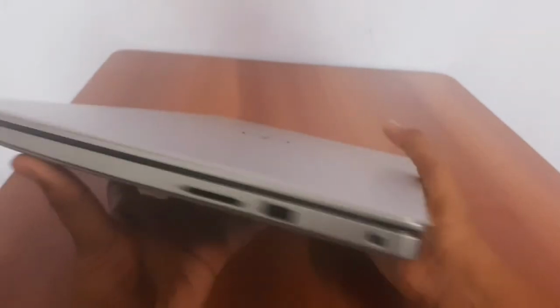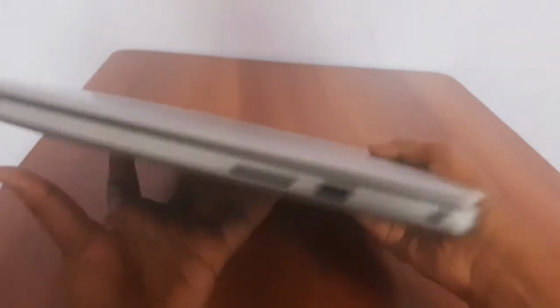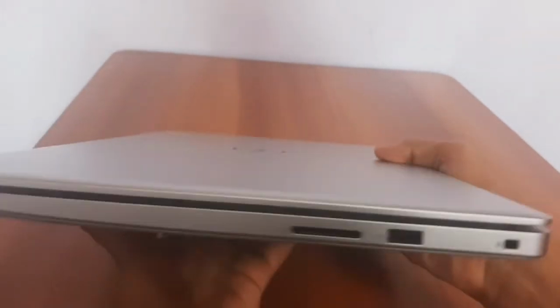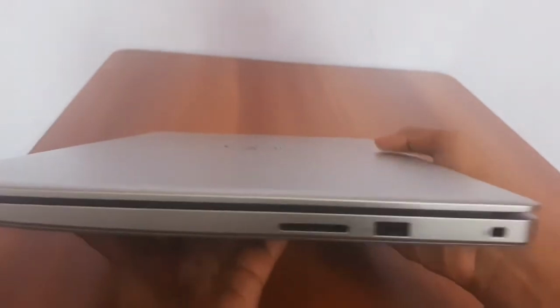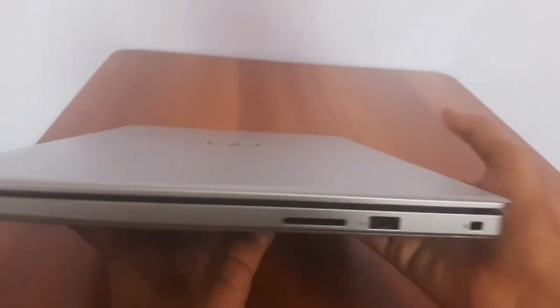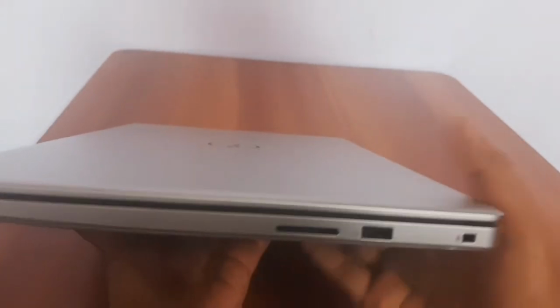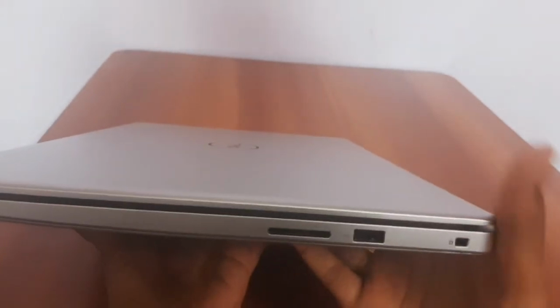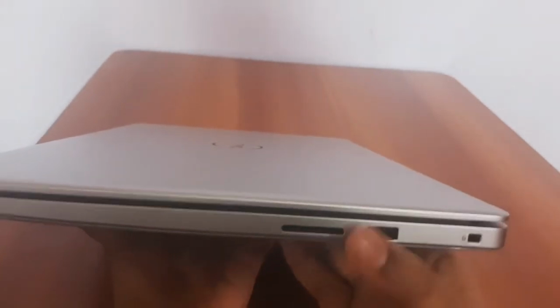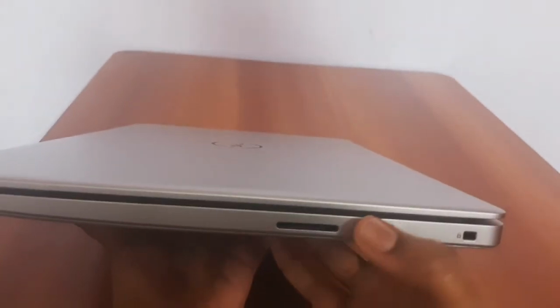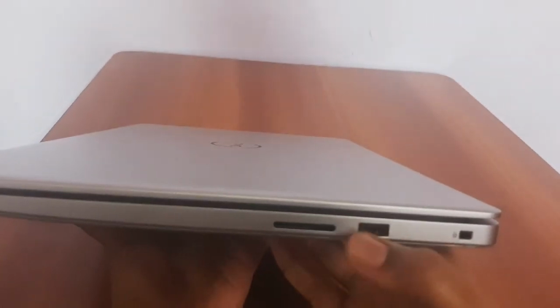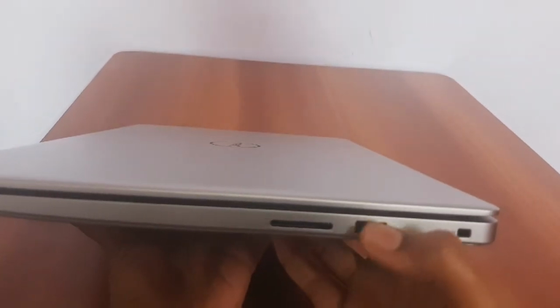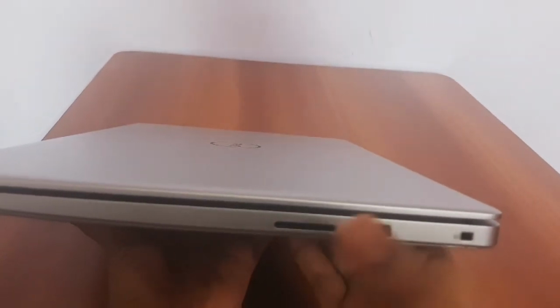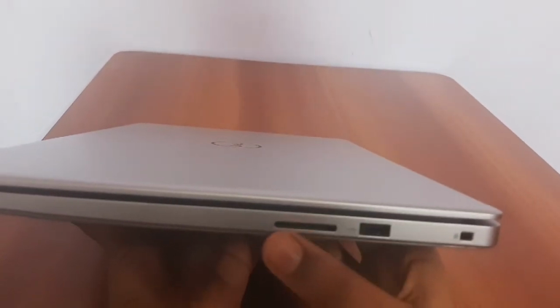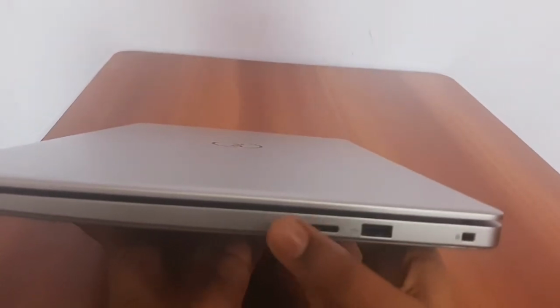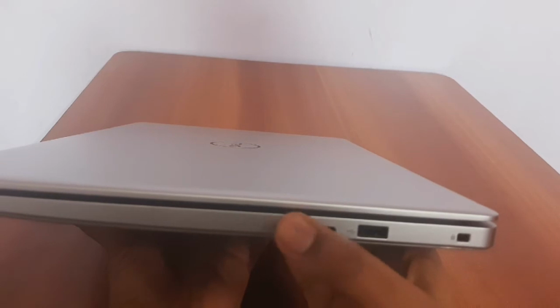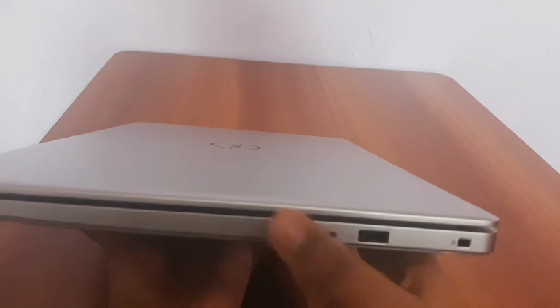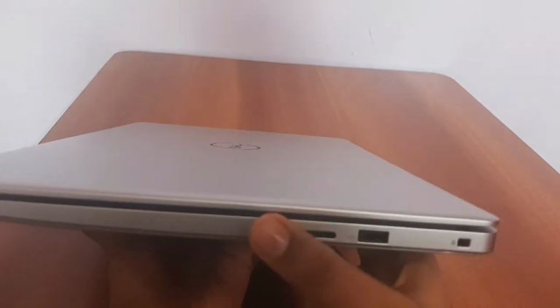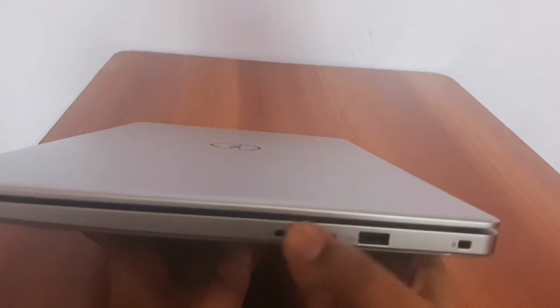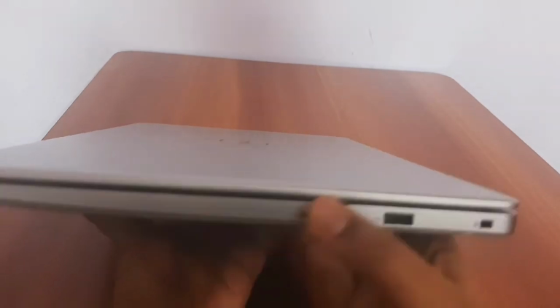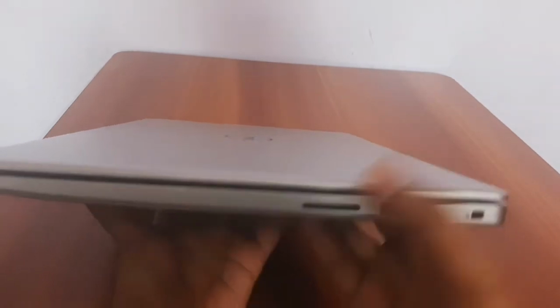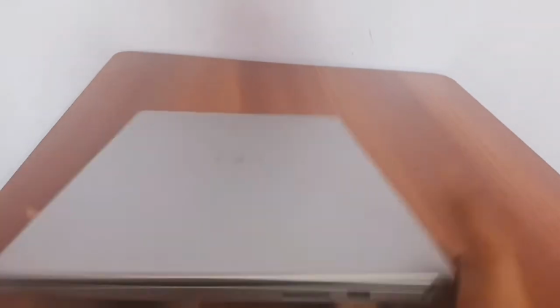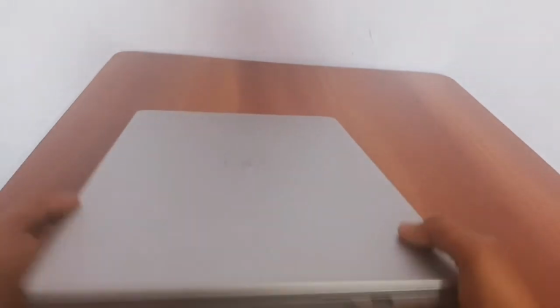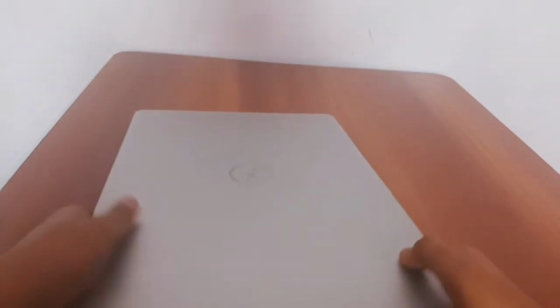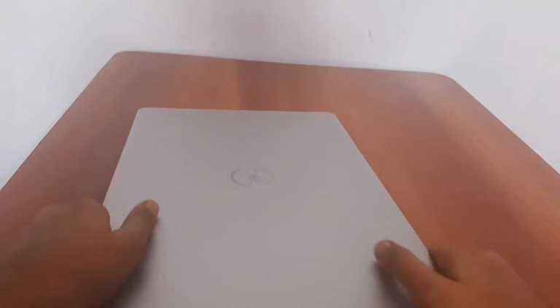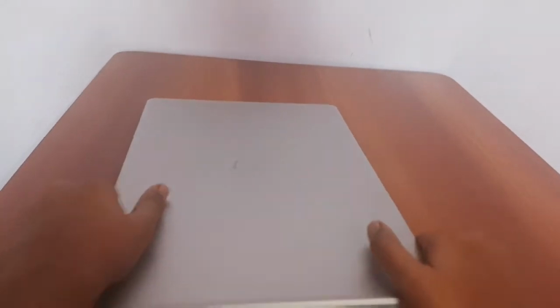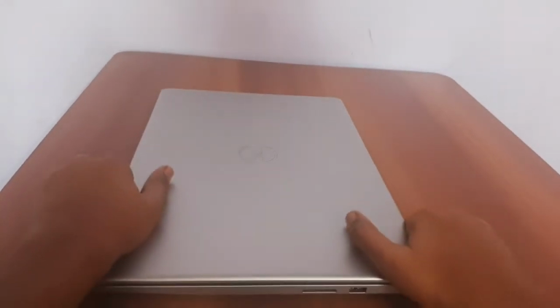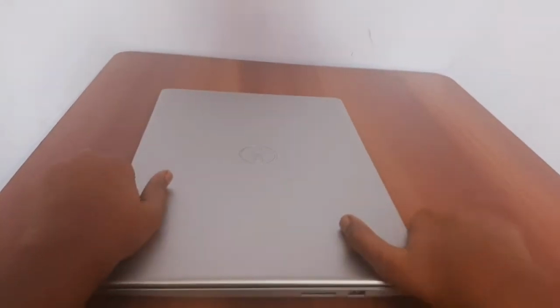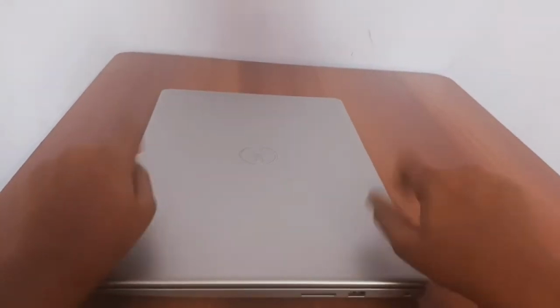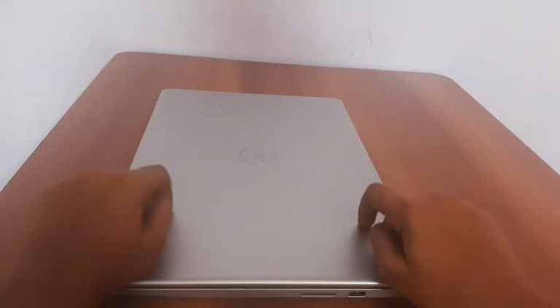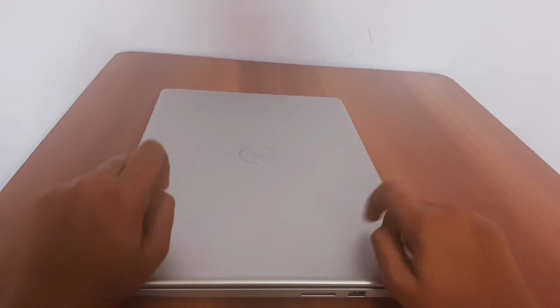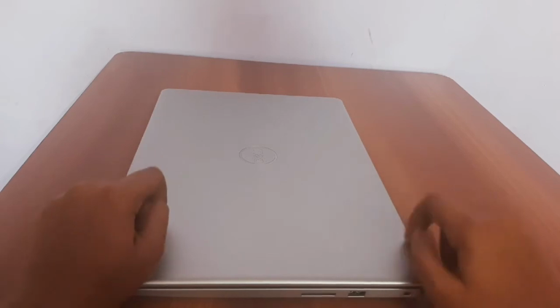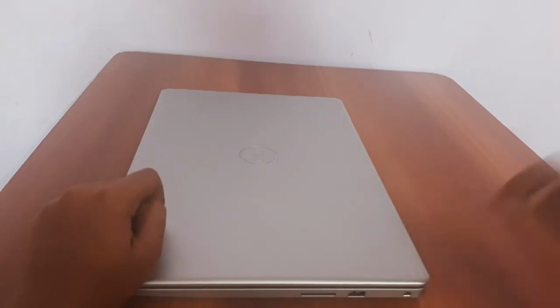On this side we have a mini SD card reader and another USB port. Now I am going to tell you guys about the design.